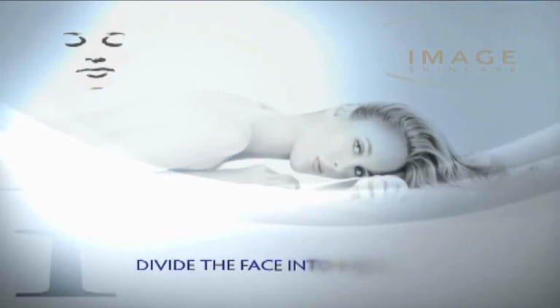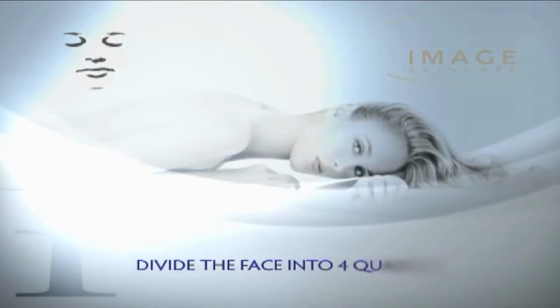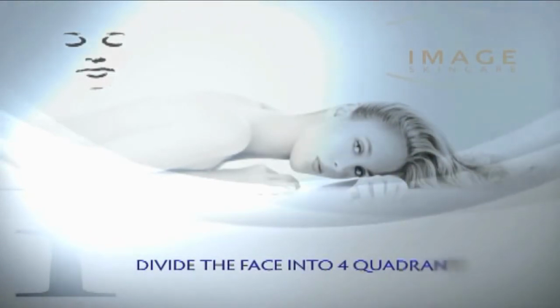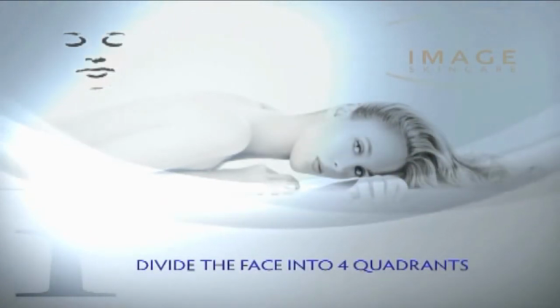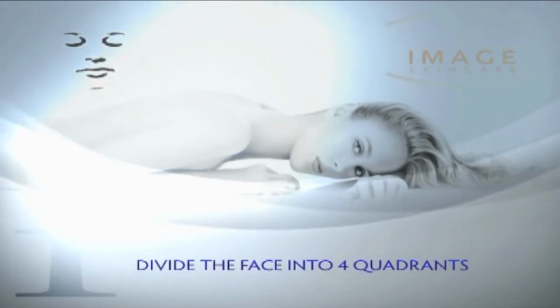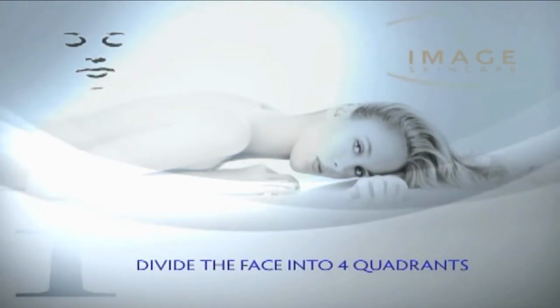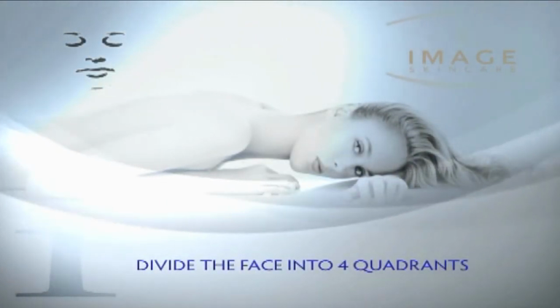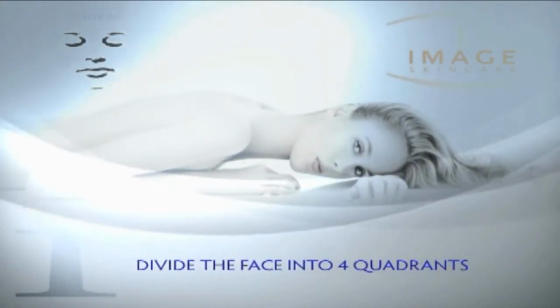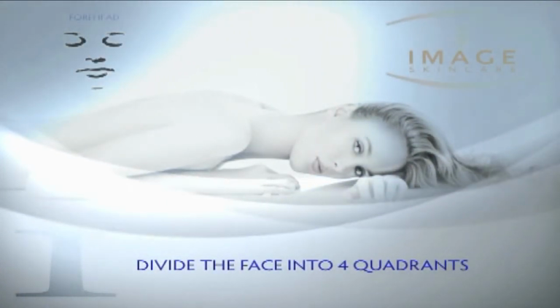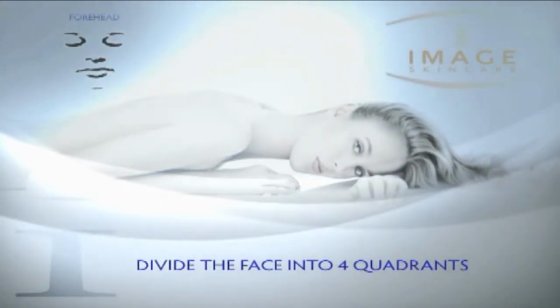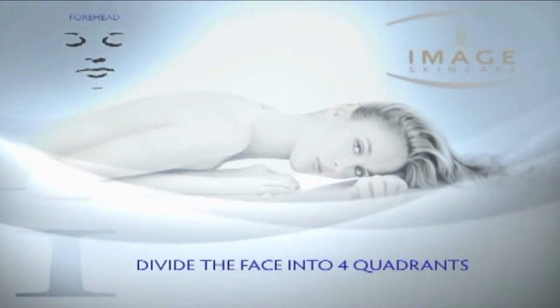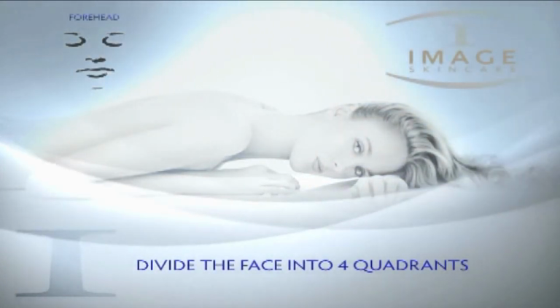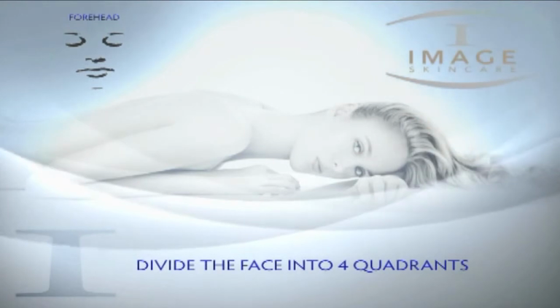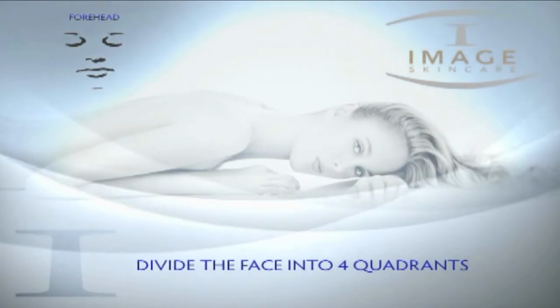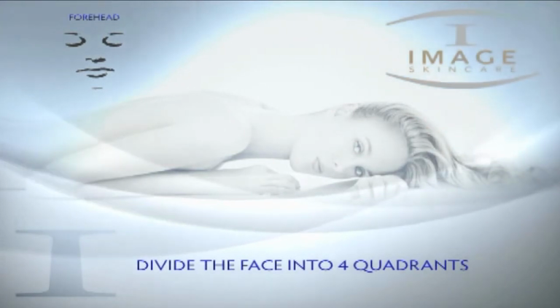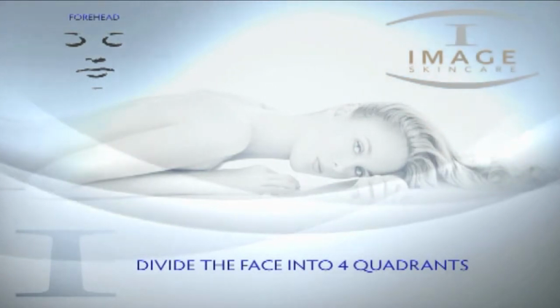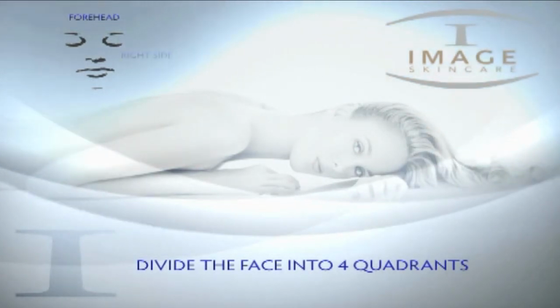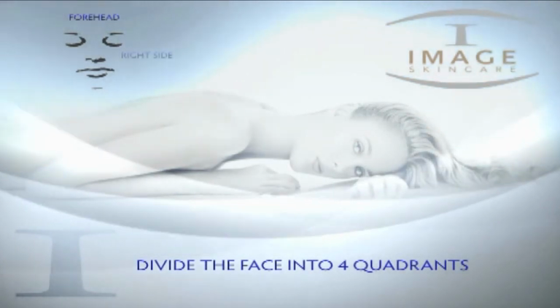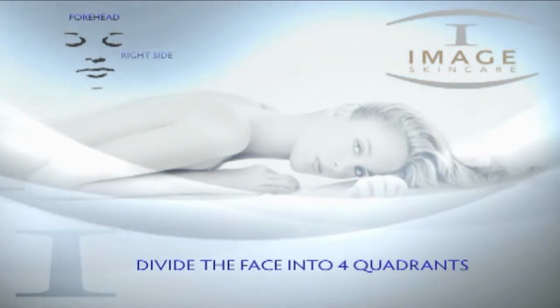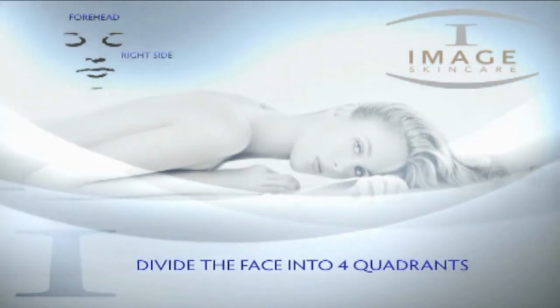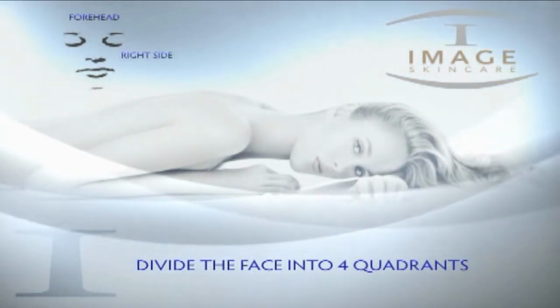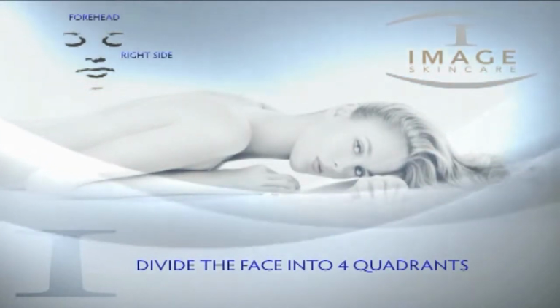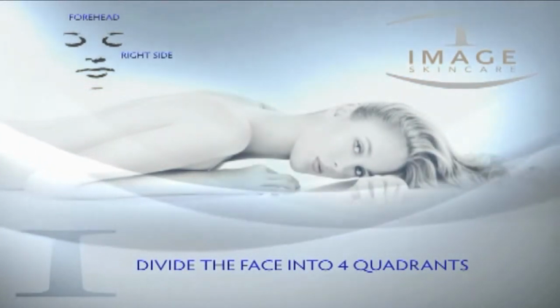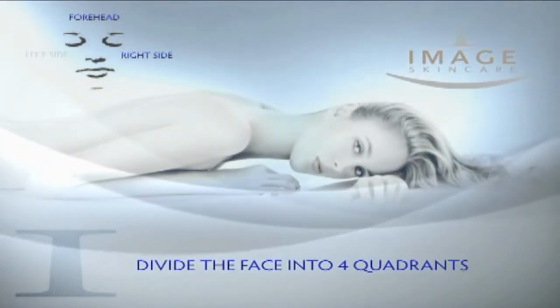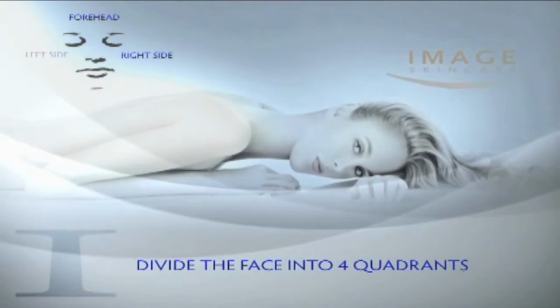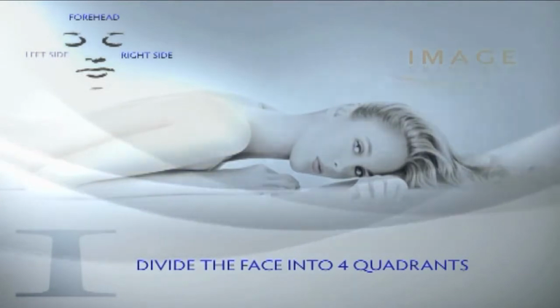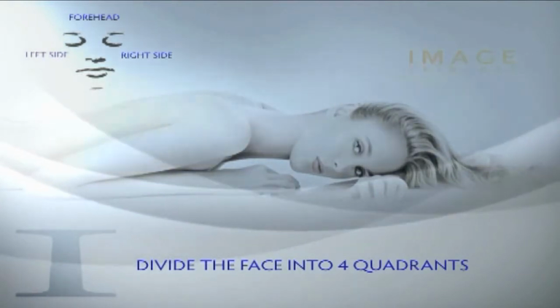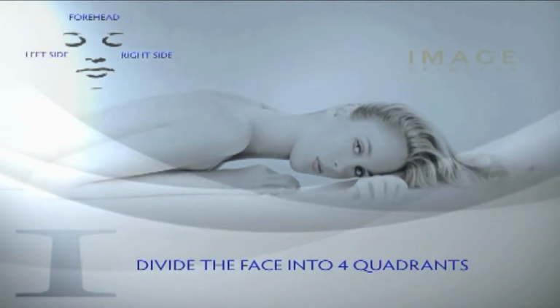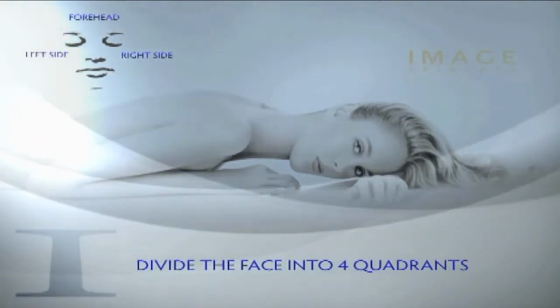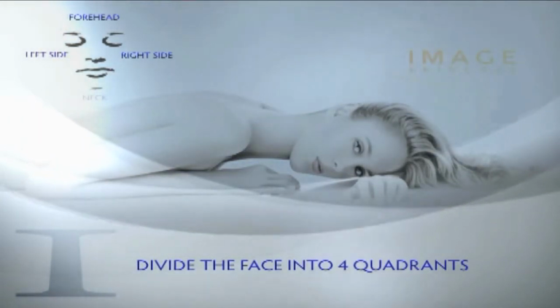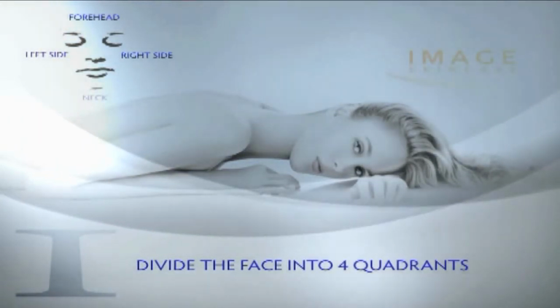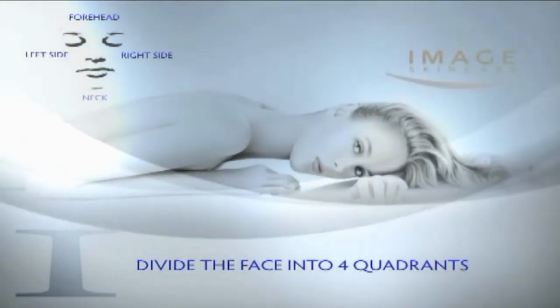Divide the face into four quadrants: one, forehead; two, right side; three, left side; four, neck.